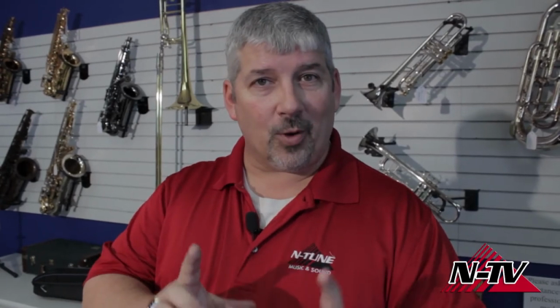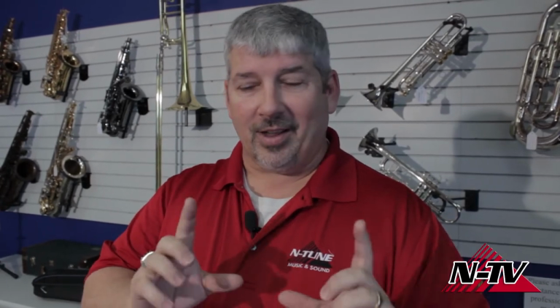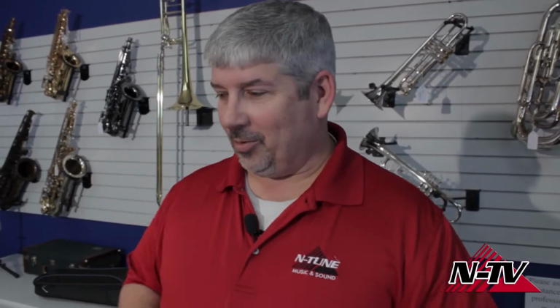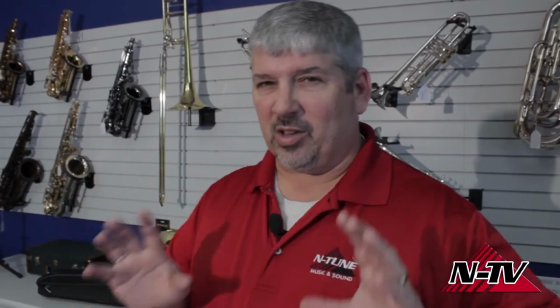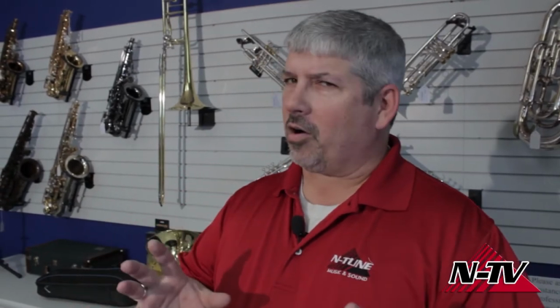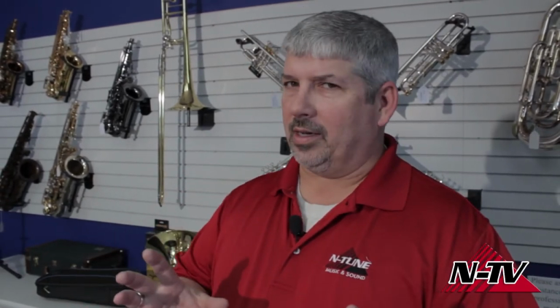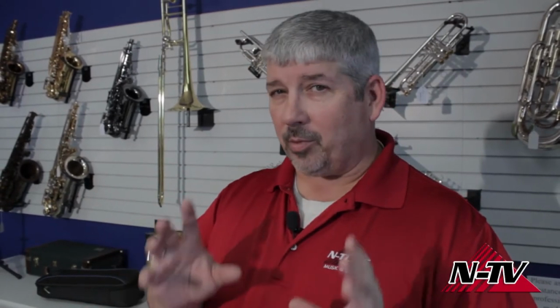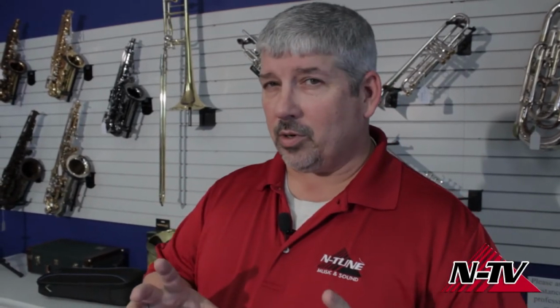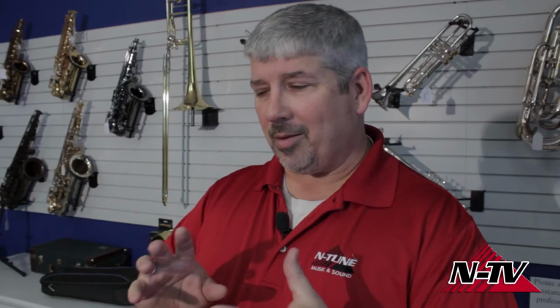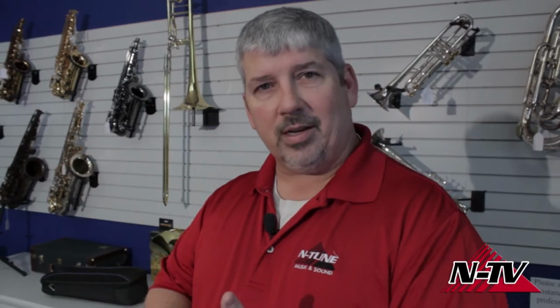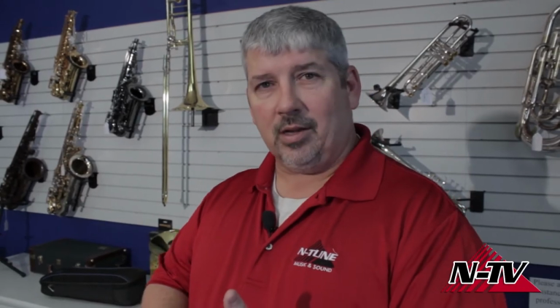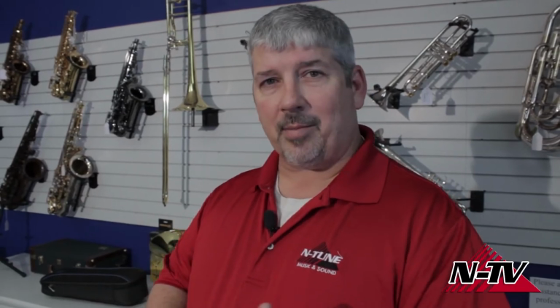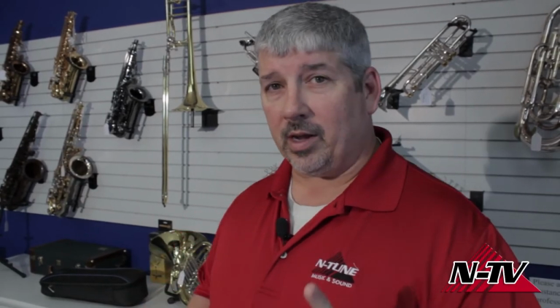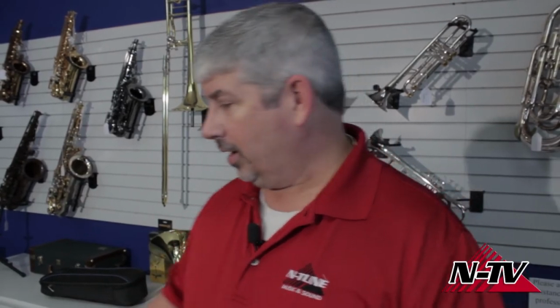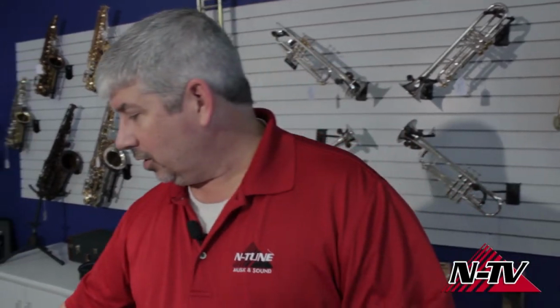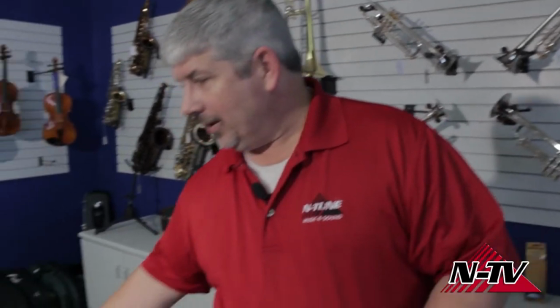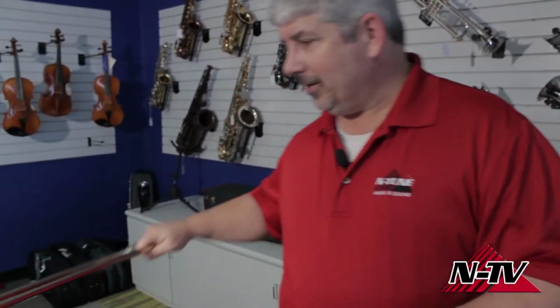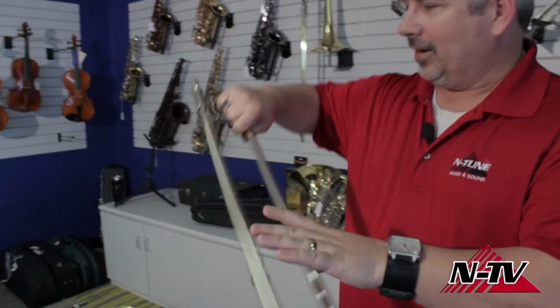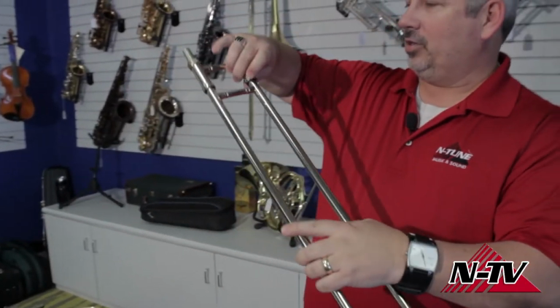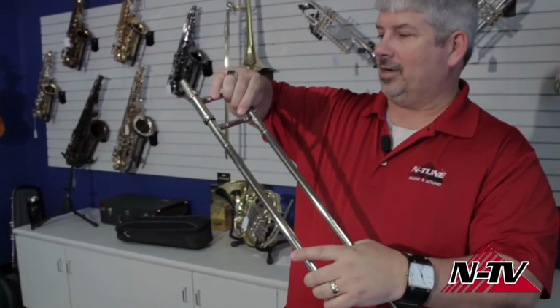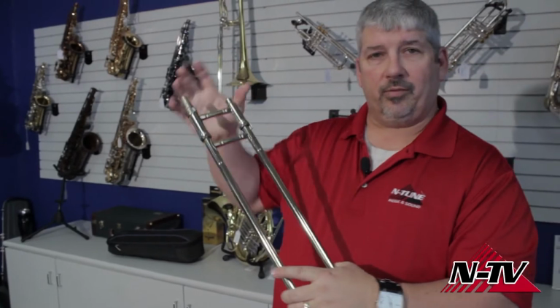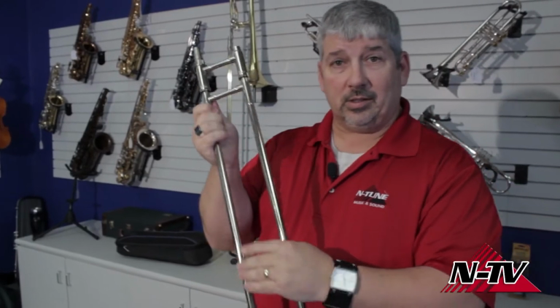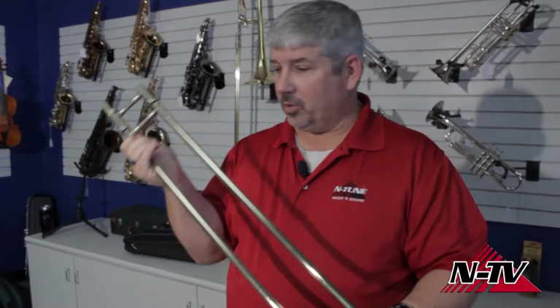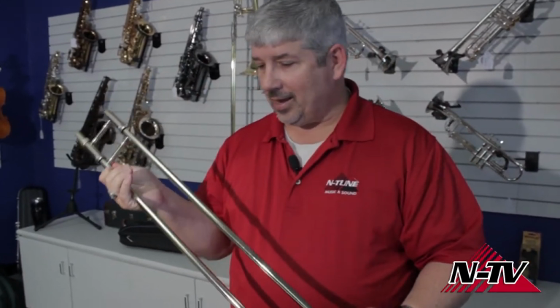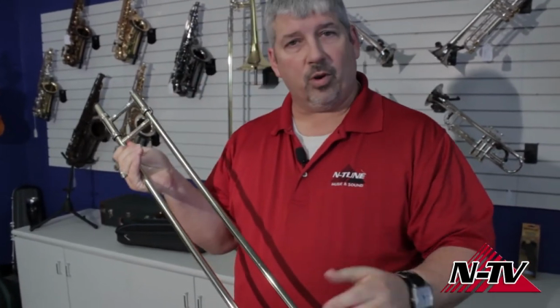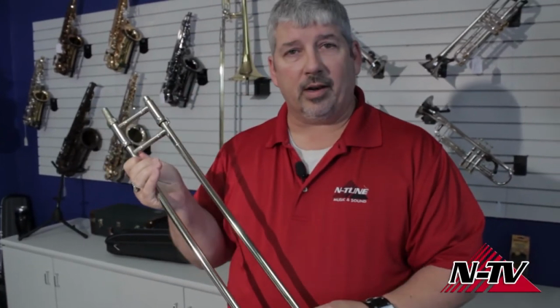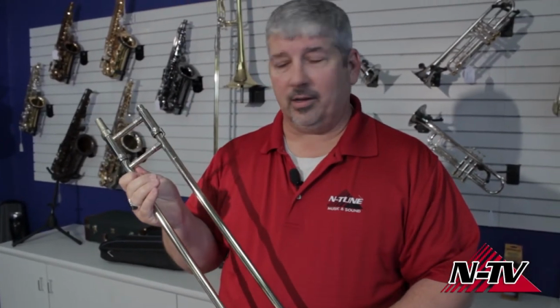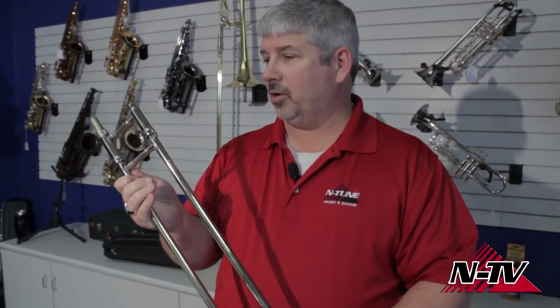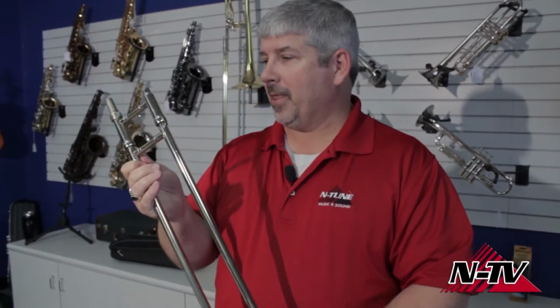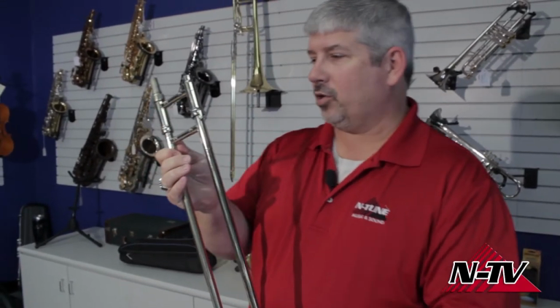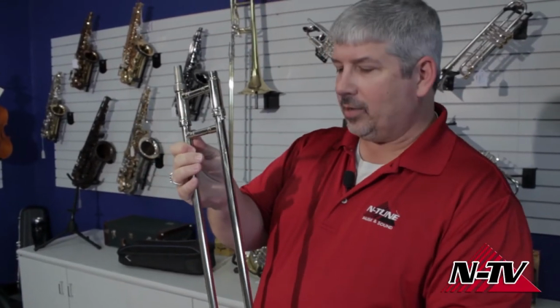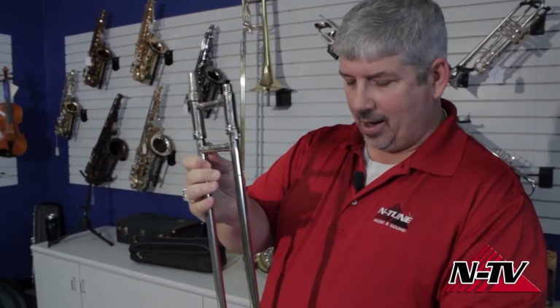You don't have to worry — it's not a hard process. There's a couple of things I want to show you before we get going. This is a trombone slide; it came out of one of our beginning trombones.